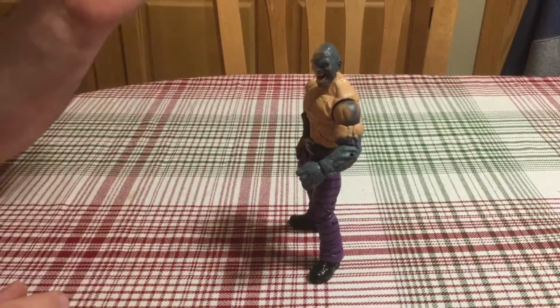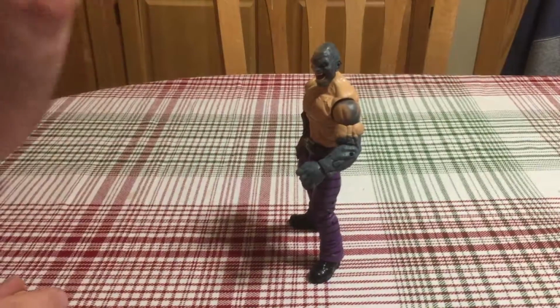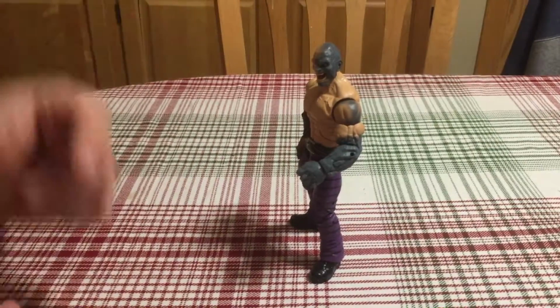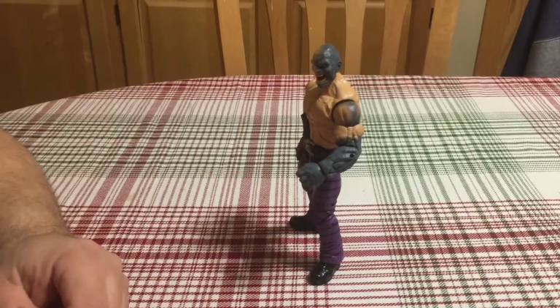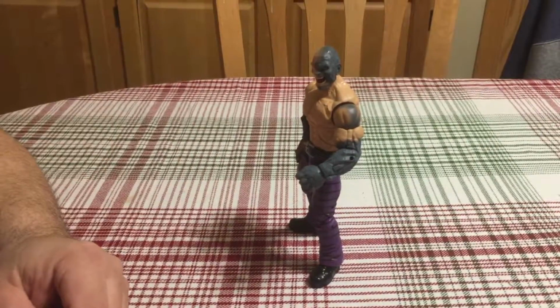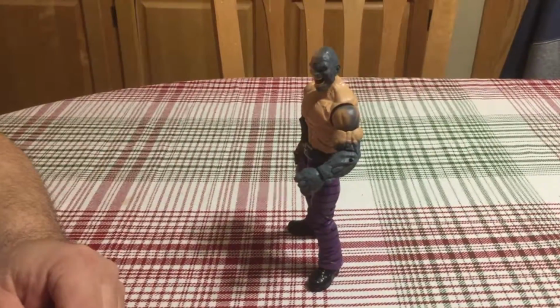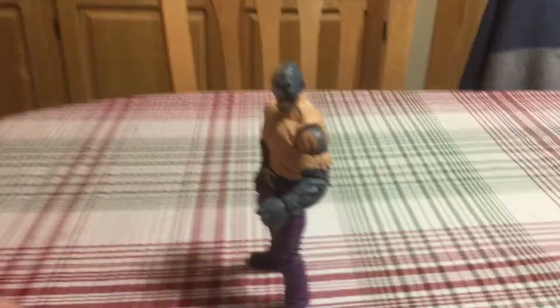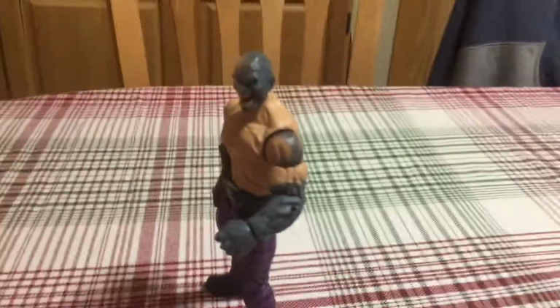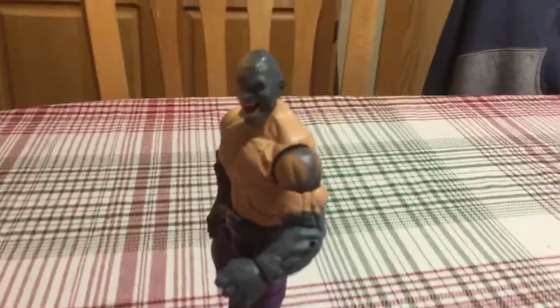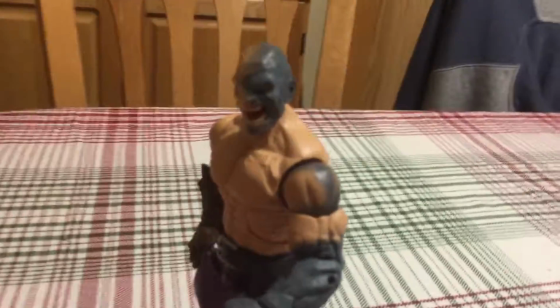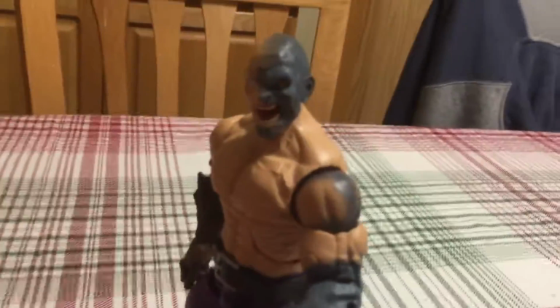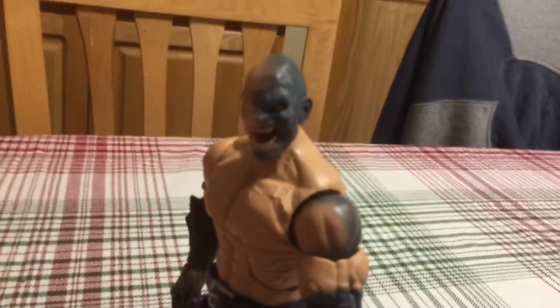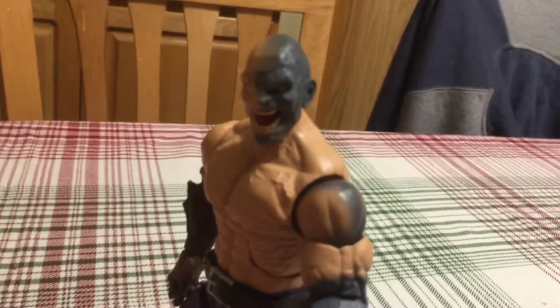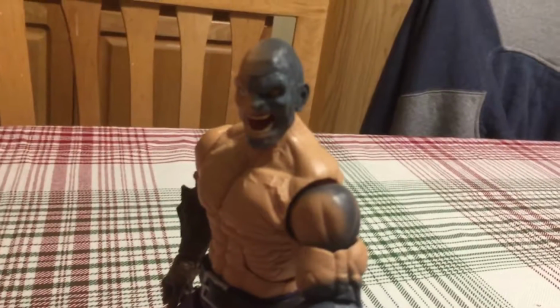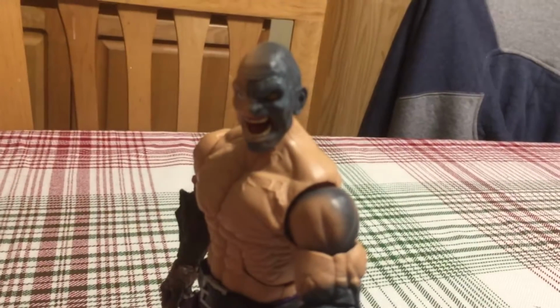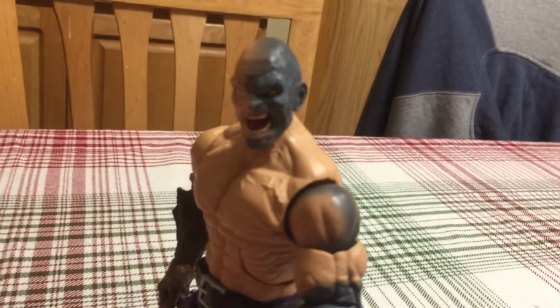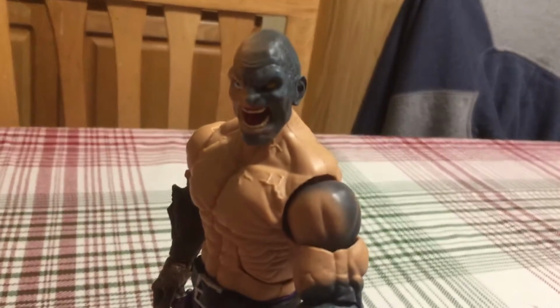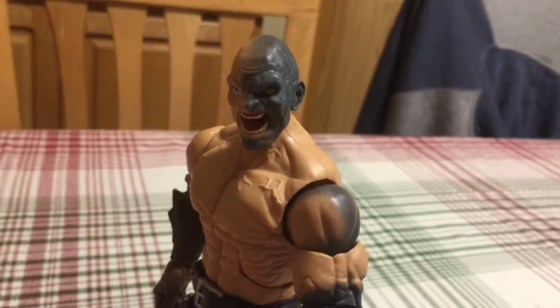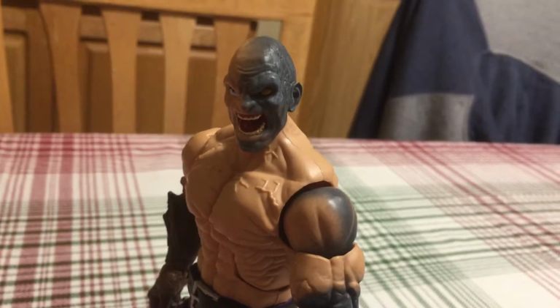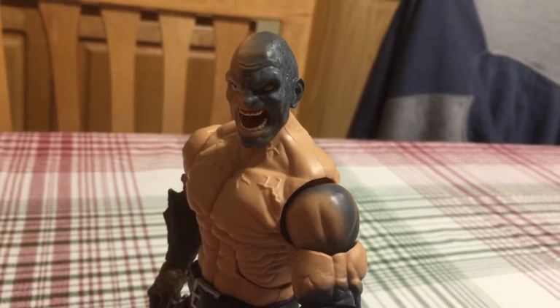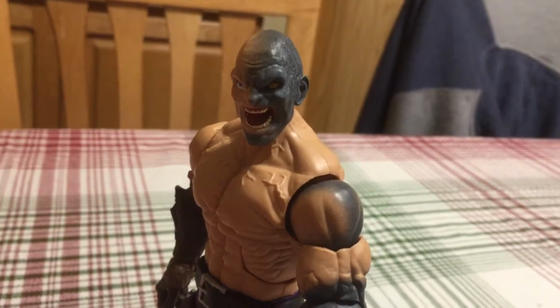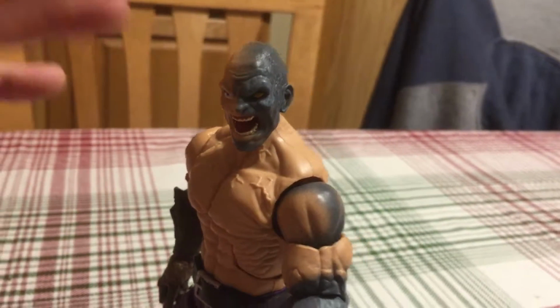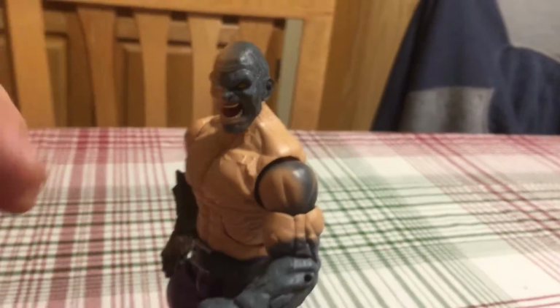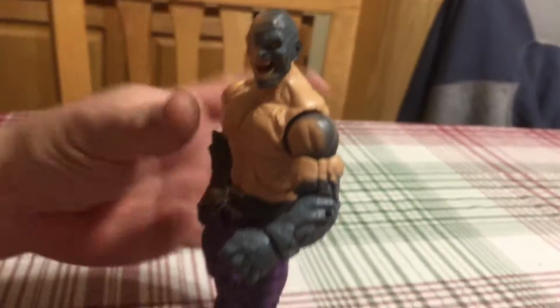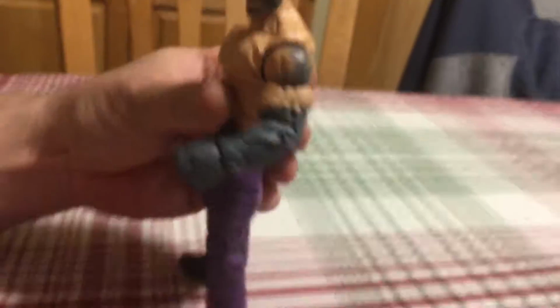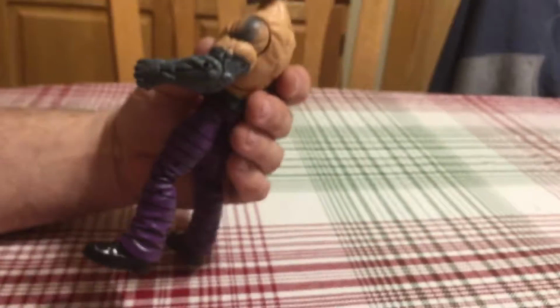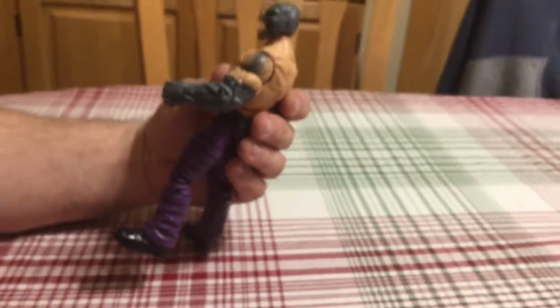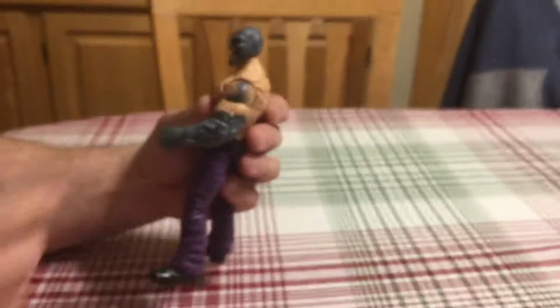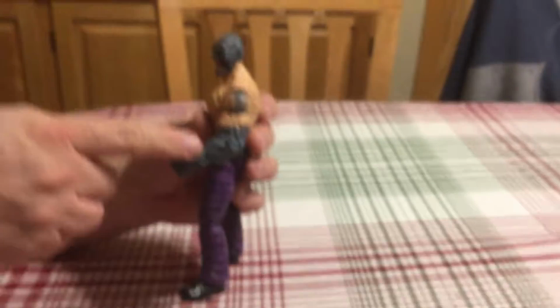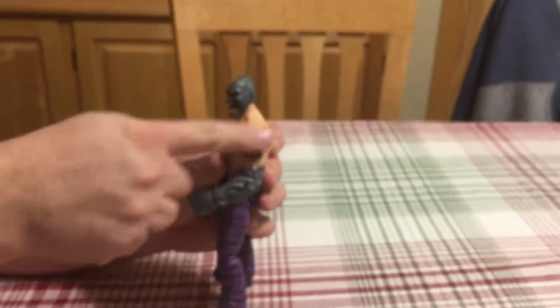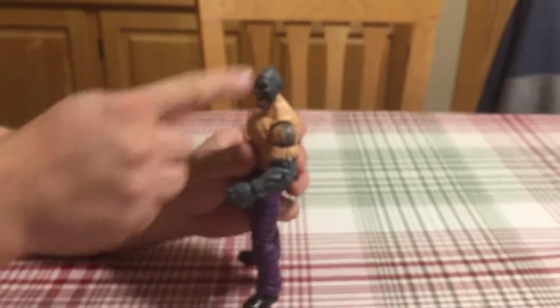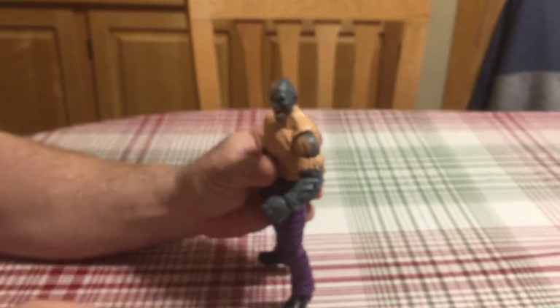So I finally got the head for my Absorbing Man Build-A-Figure, and it's nice to have him complete. I like this head a lot. I think it's cool. It shows his transformation.